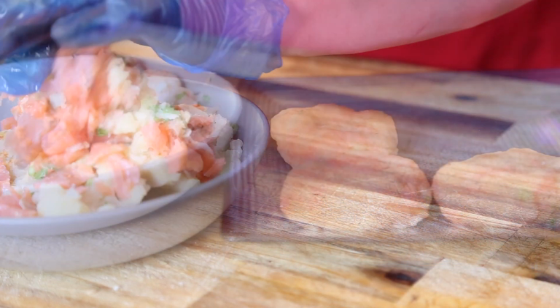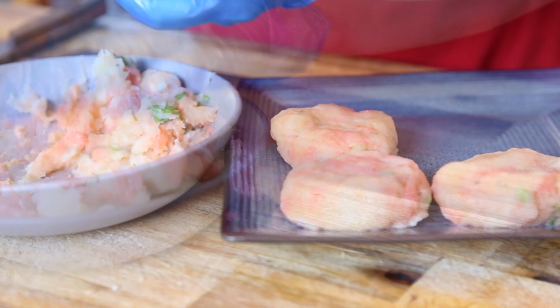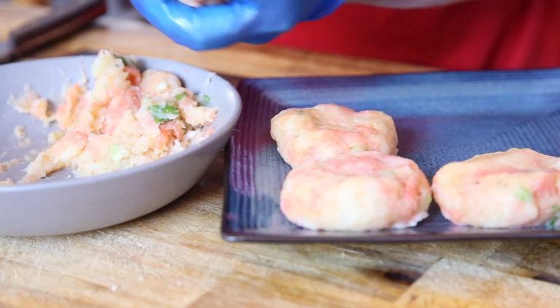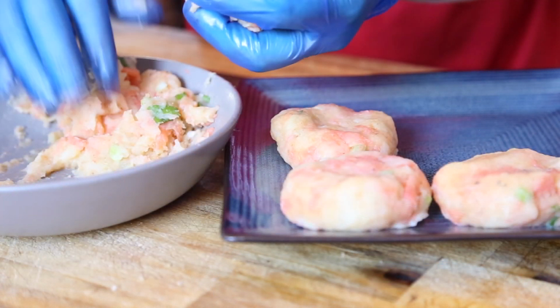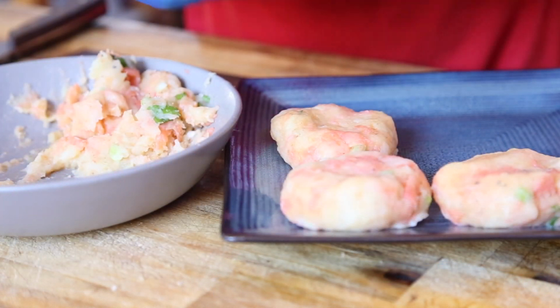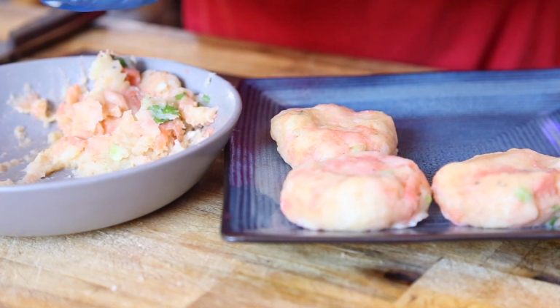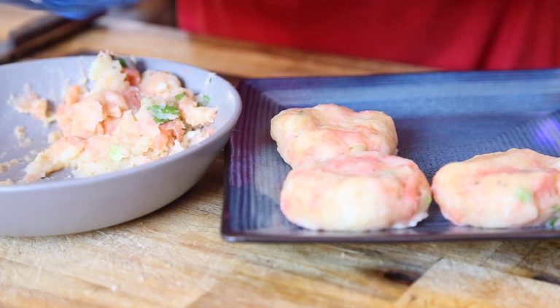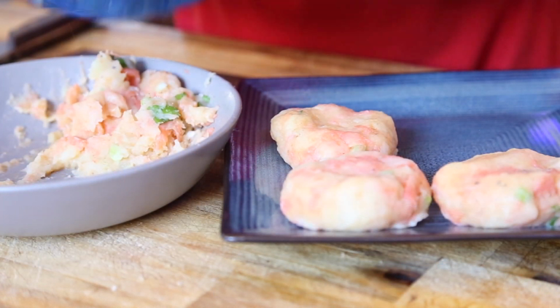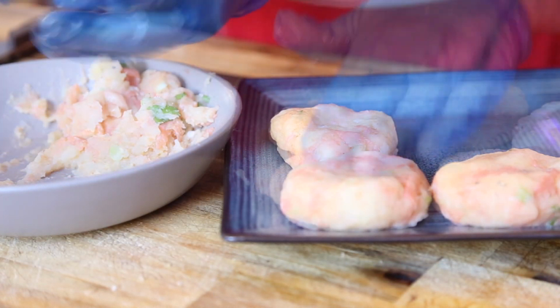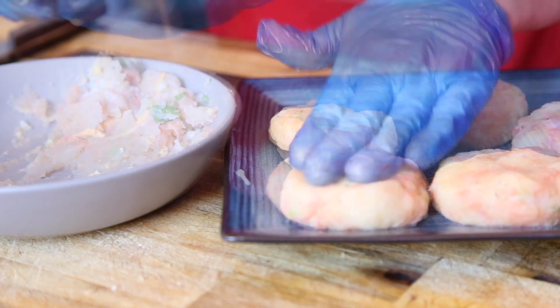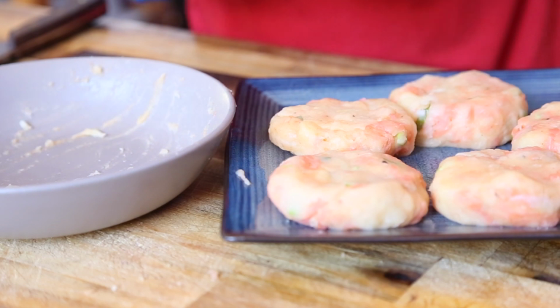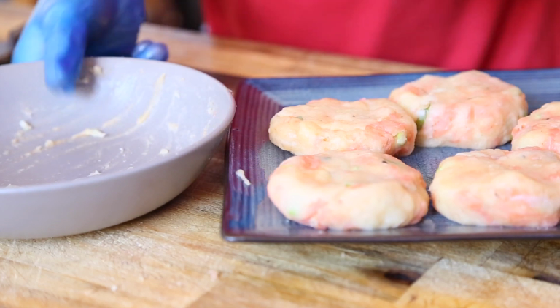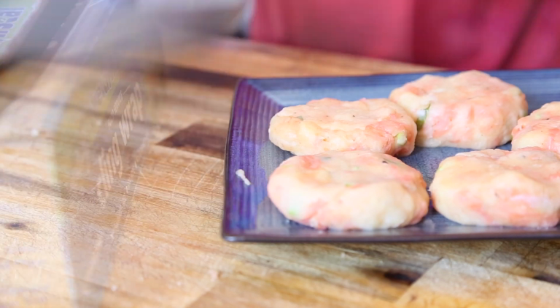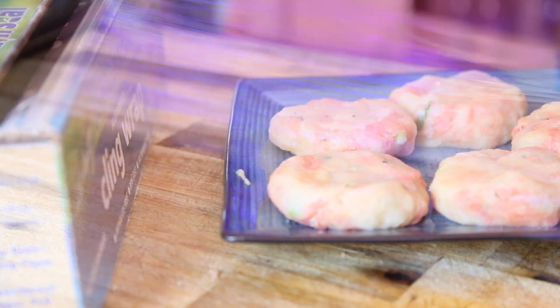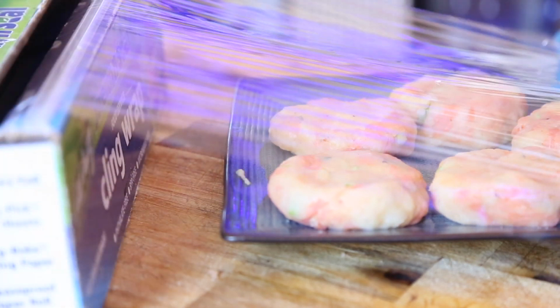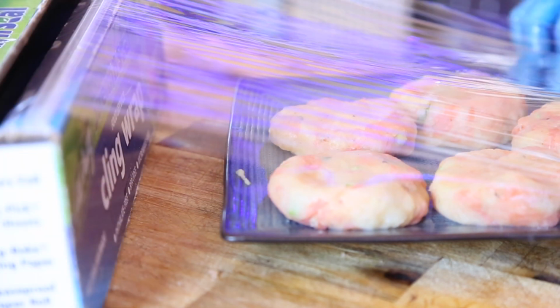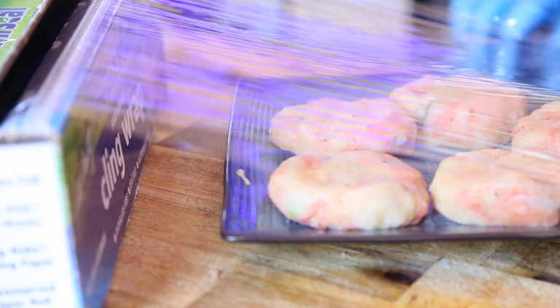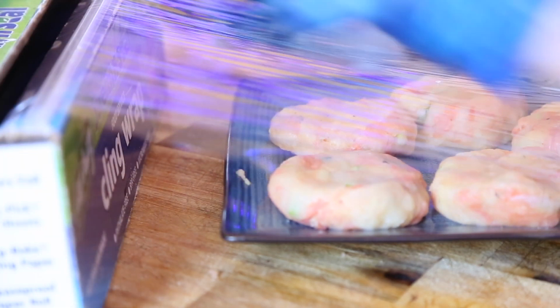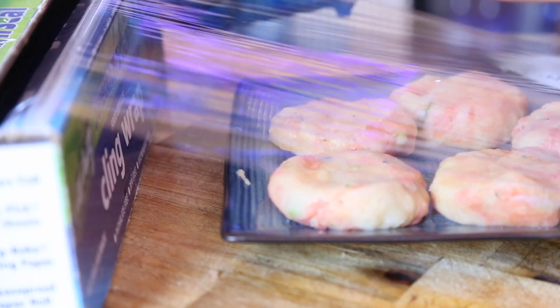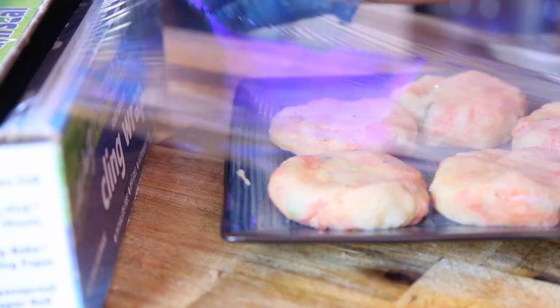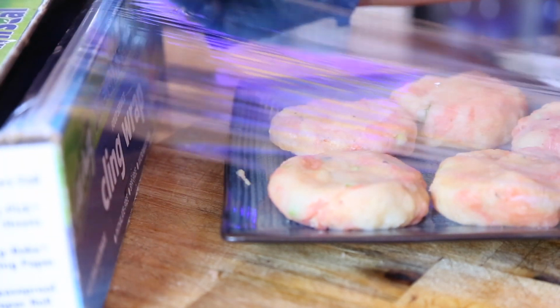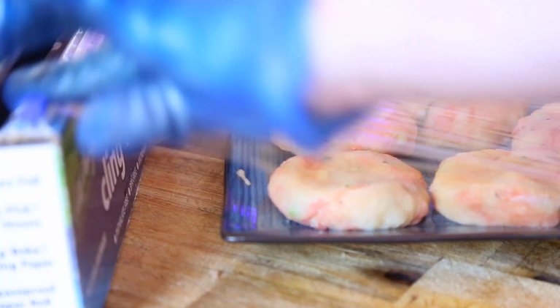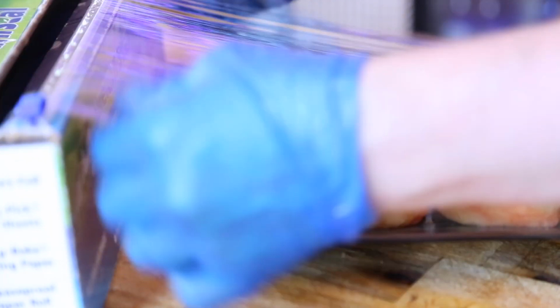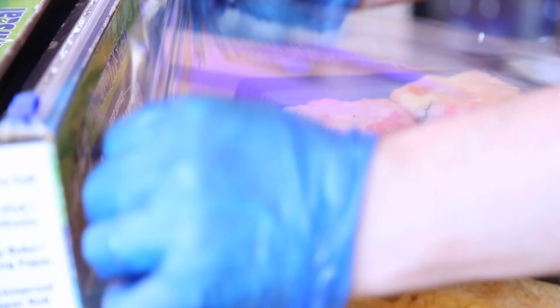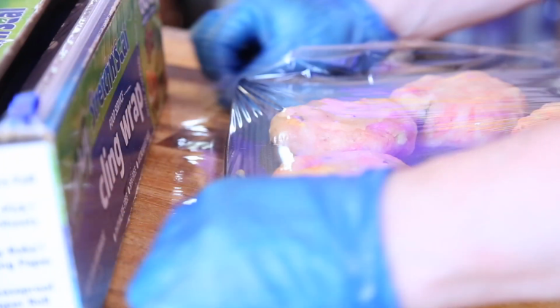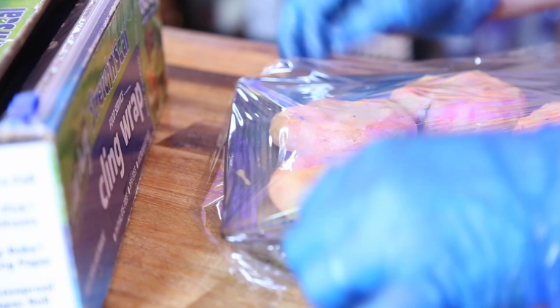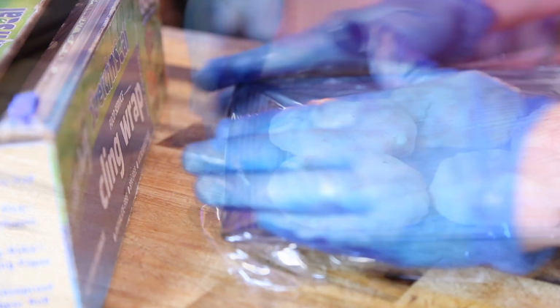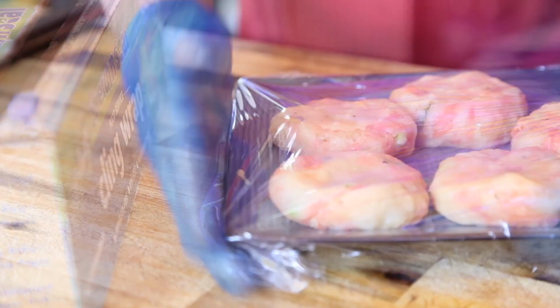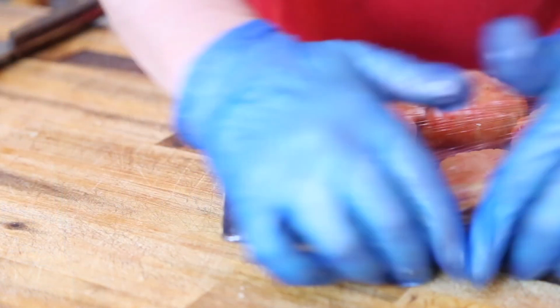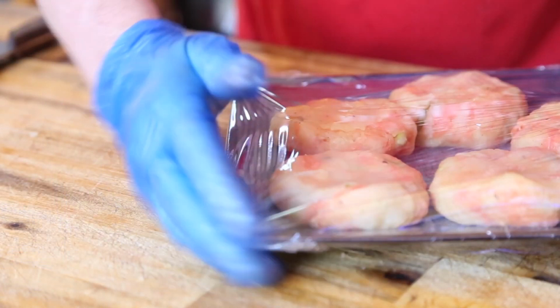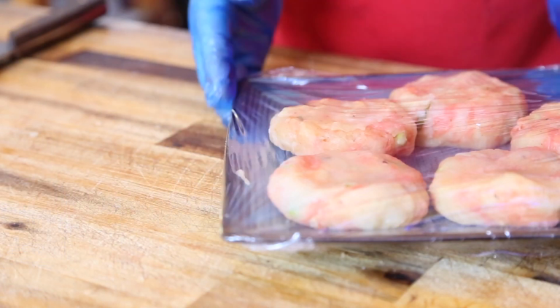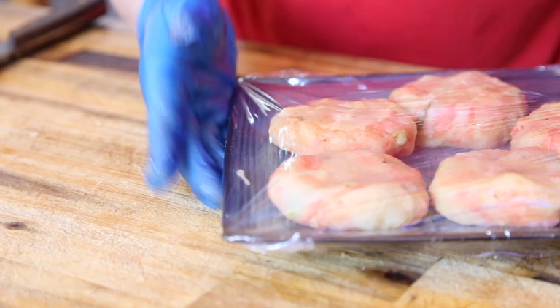We're going to mould them into patty shapes — you should get about five or six from this recipe. All you need to do now is cover them with some plastic wrap and pop them in the fridge for about 30 minutes till they firm up a little bit while we make our dressing.